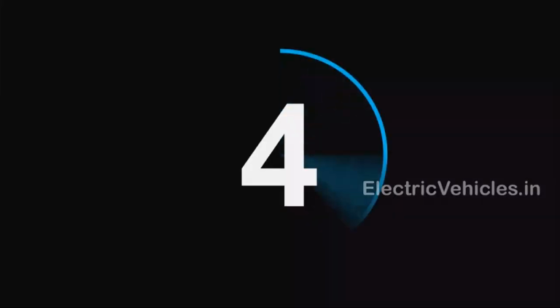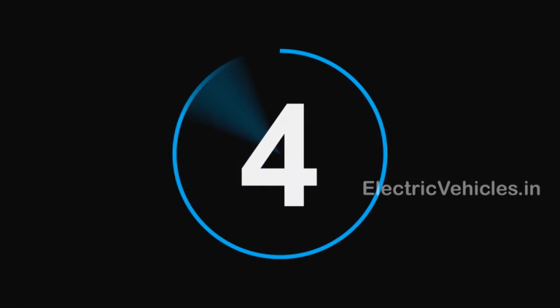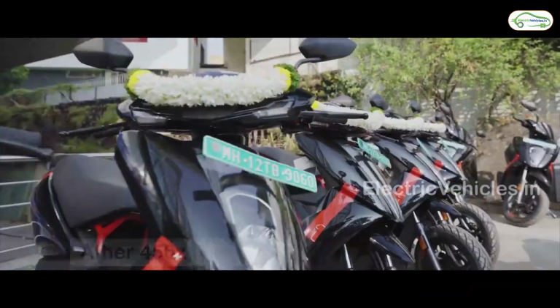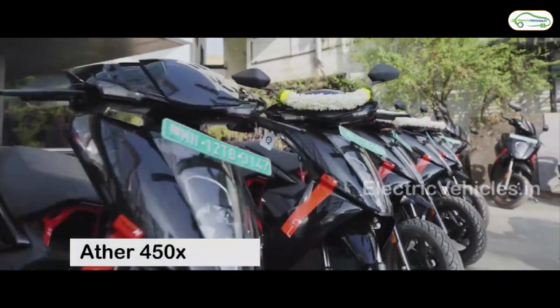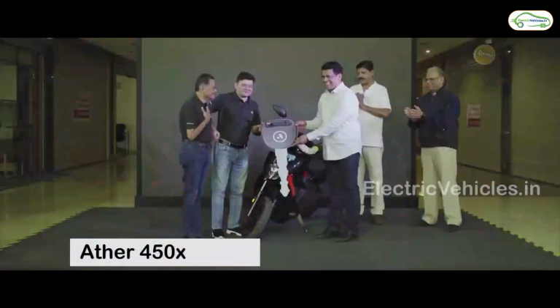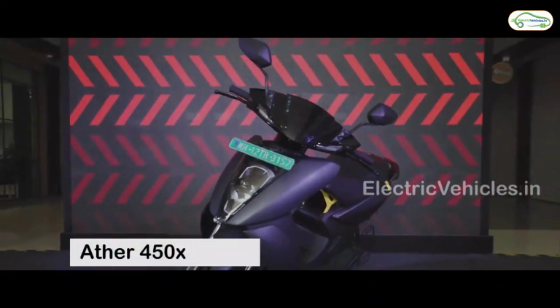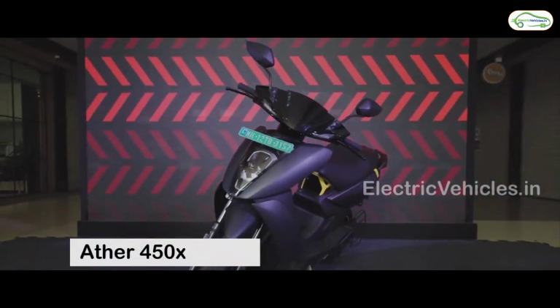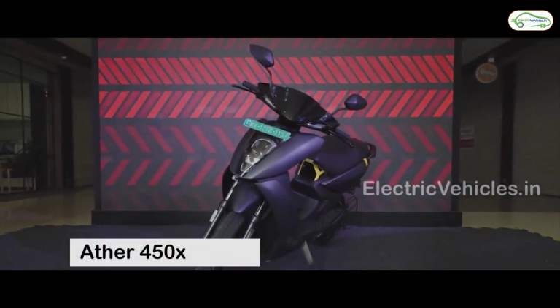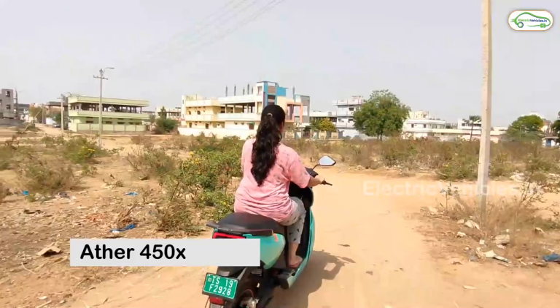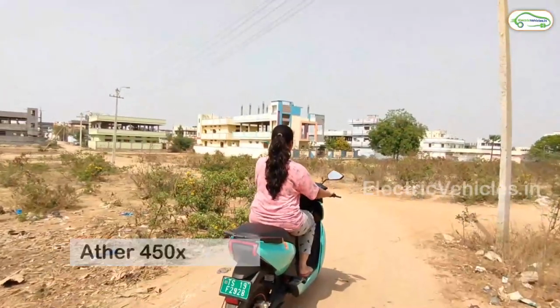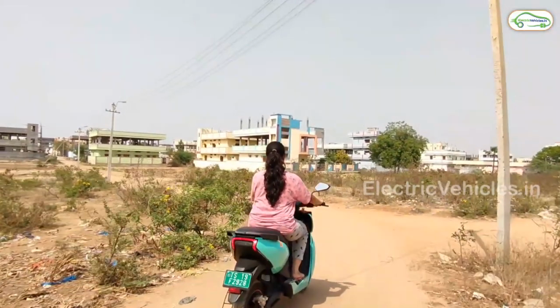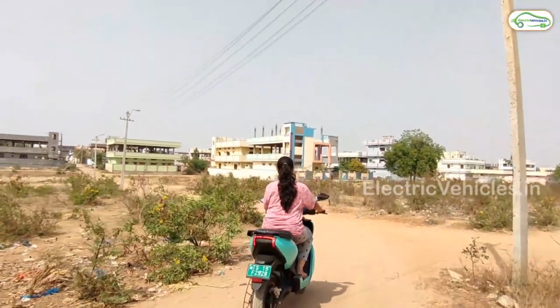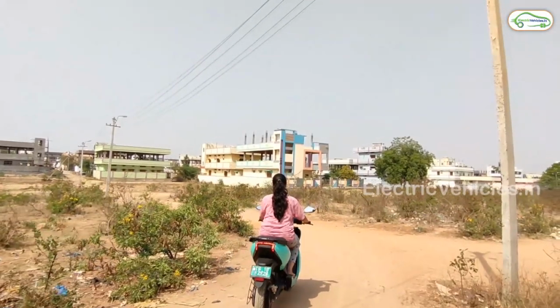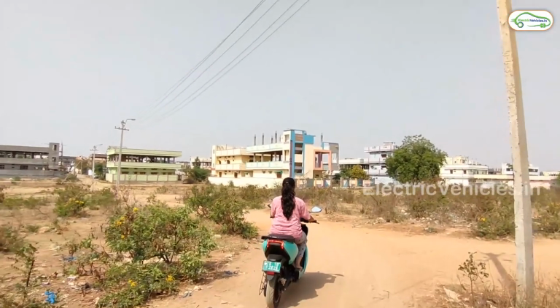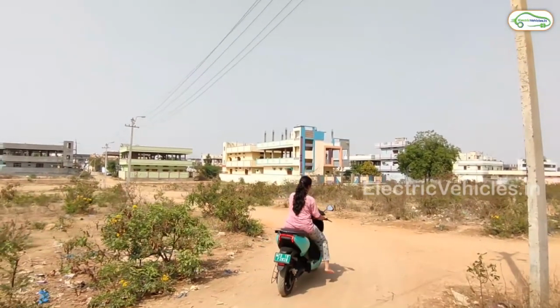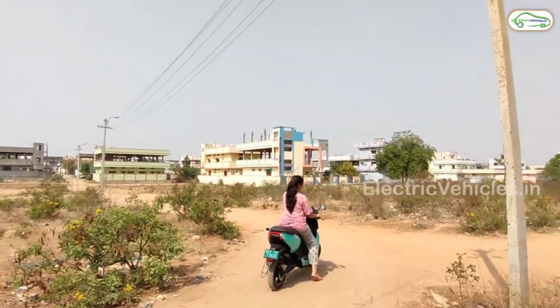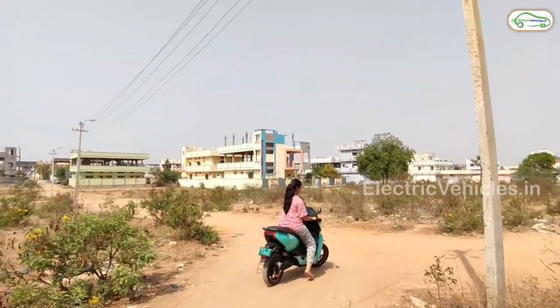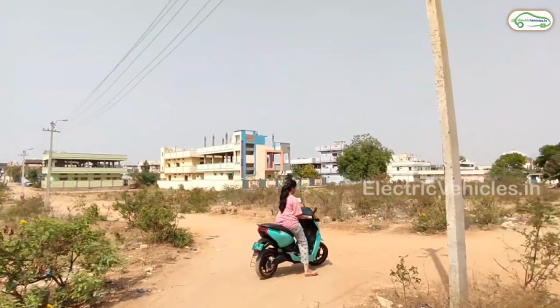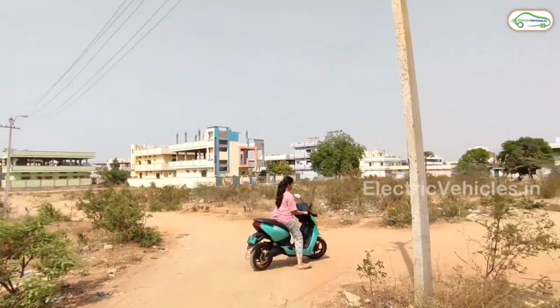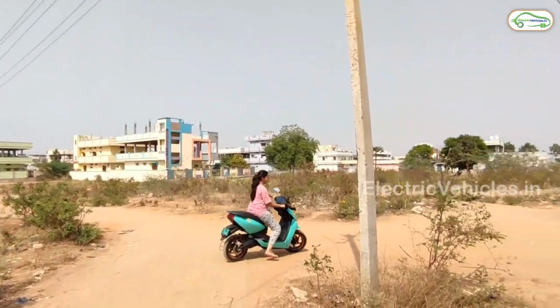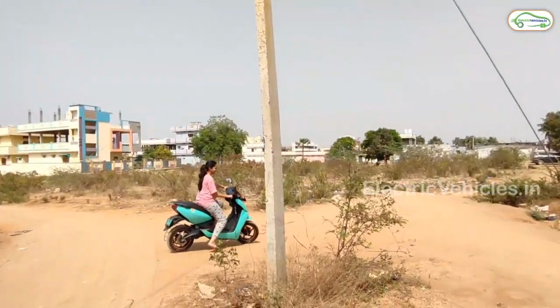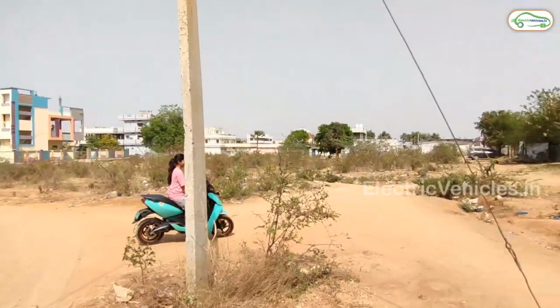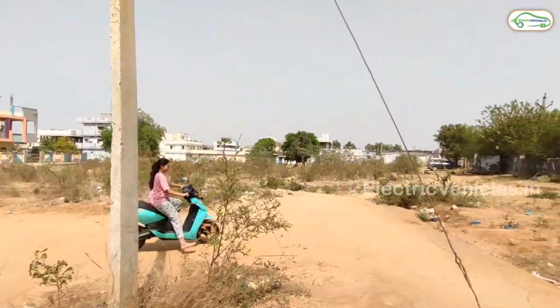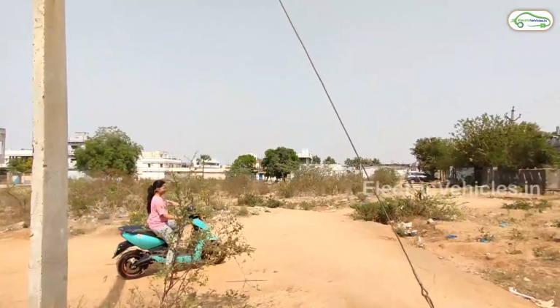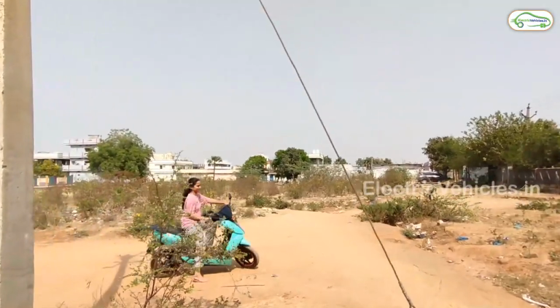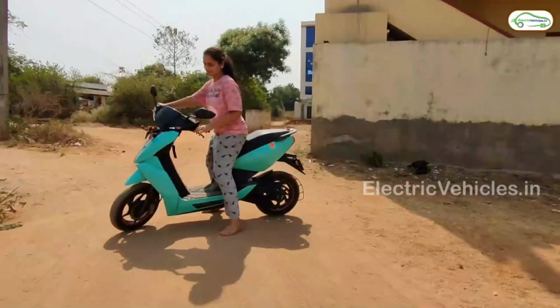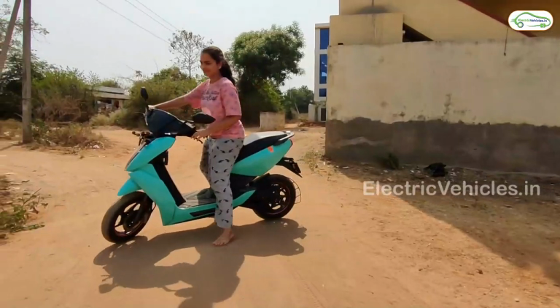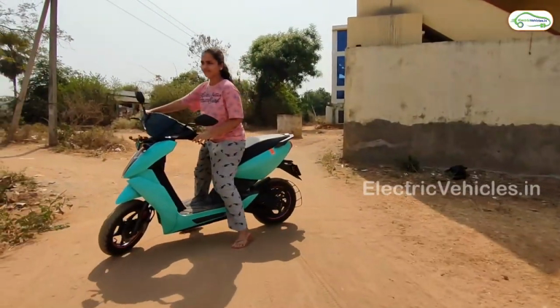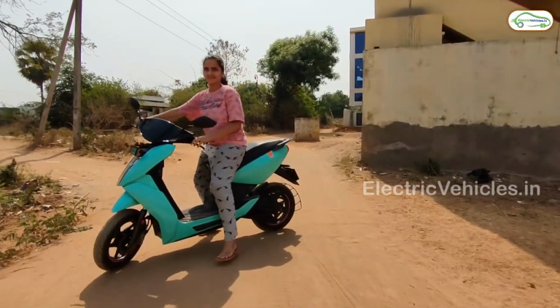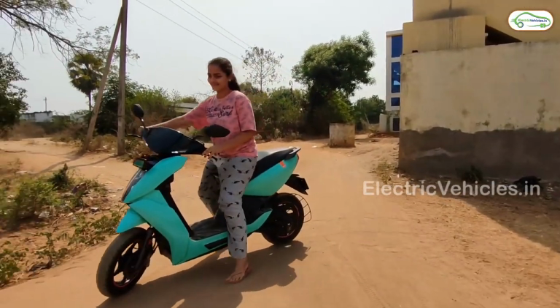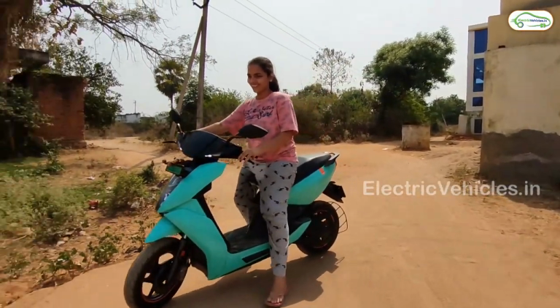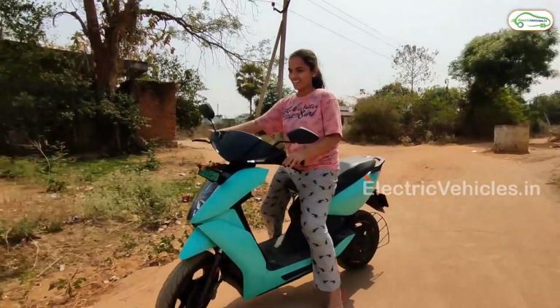At number 4: Aether 450X. The Aether 450X is a premium electric scooter with smart features along with steady acceleration. Women who love high performance electric scooters, this is the best one for them. It is available in 3 colors: white, grey and green.